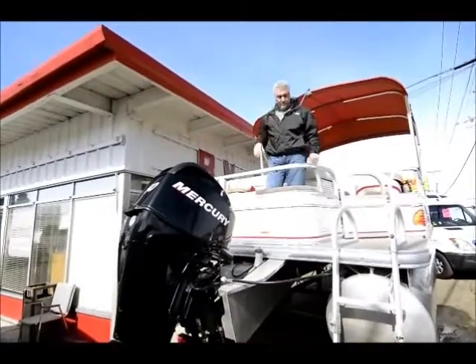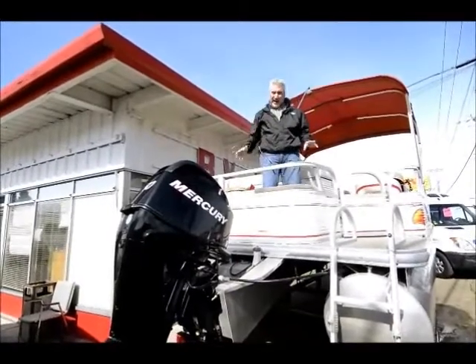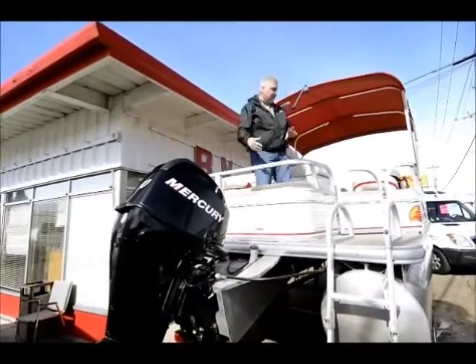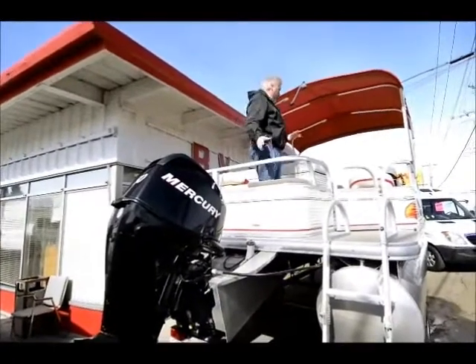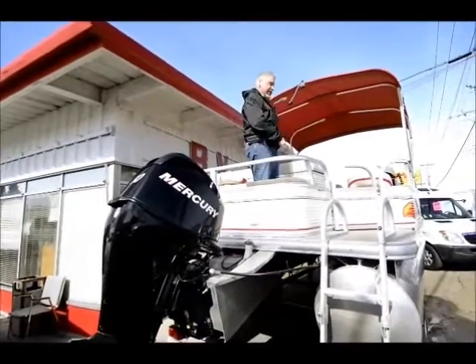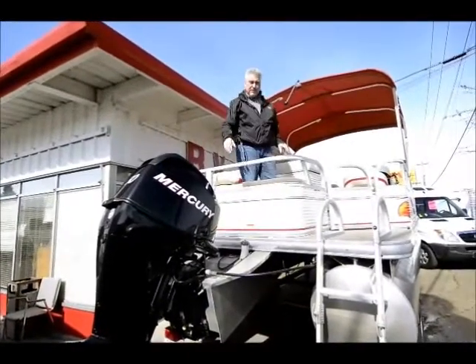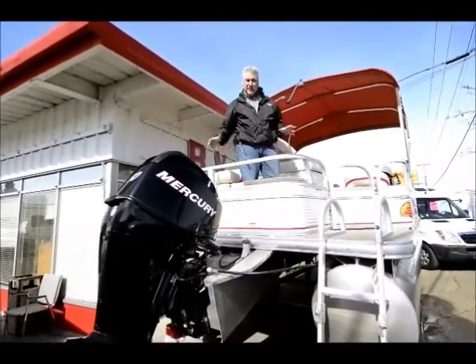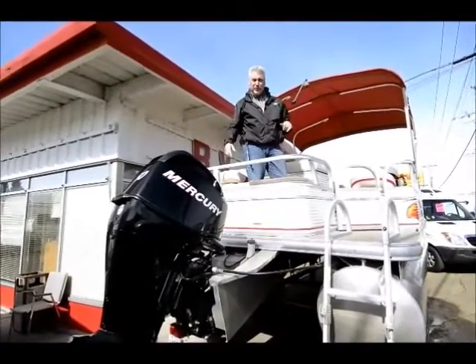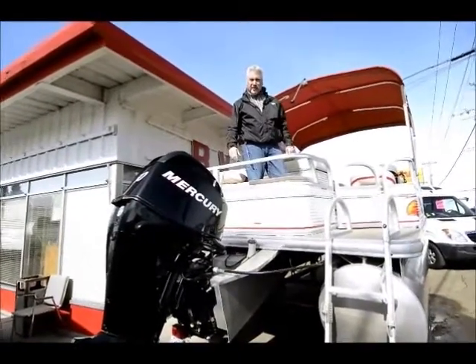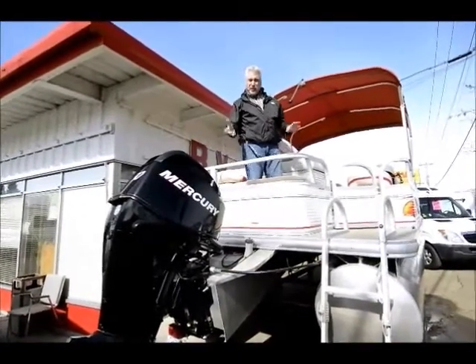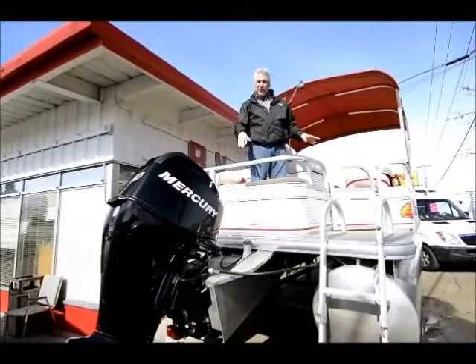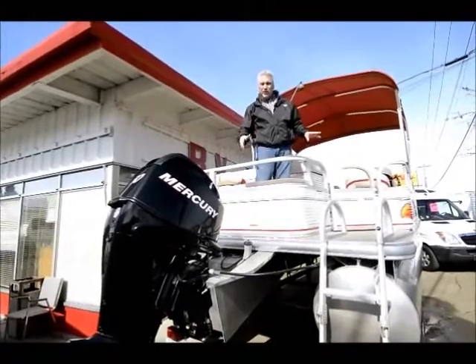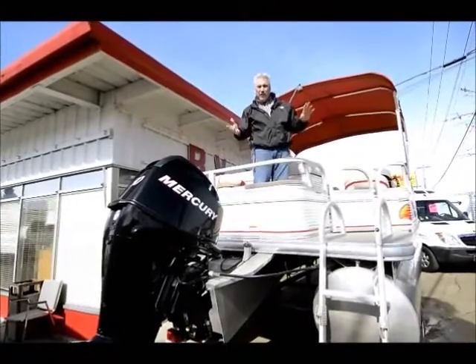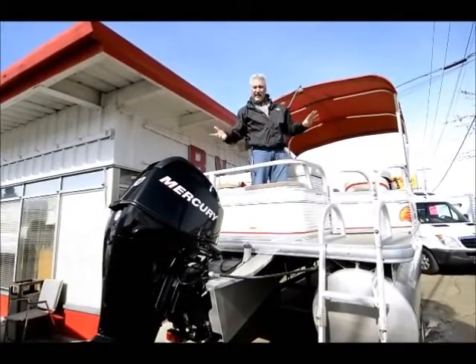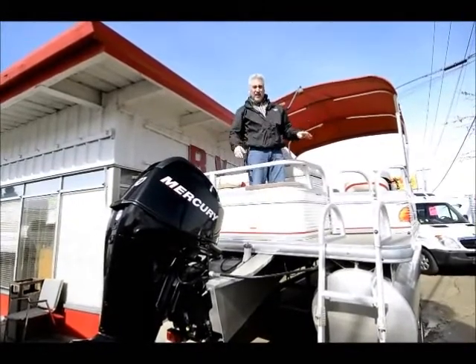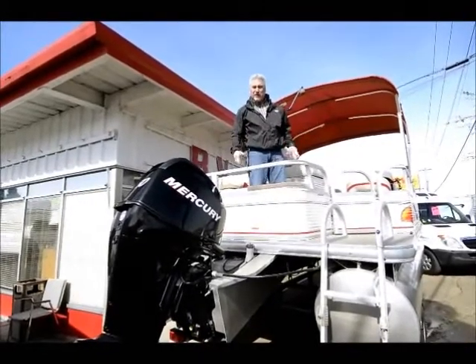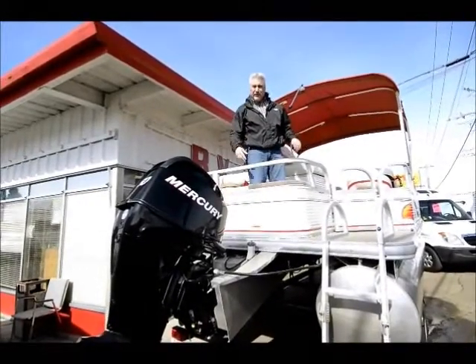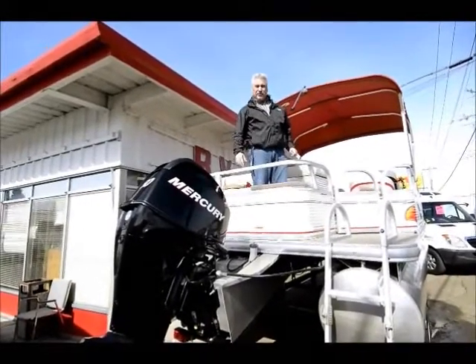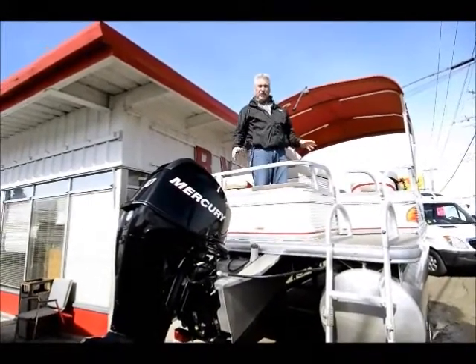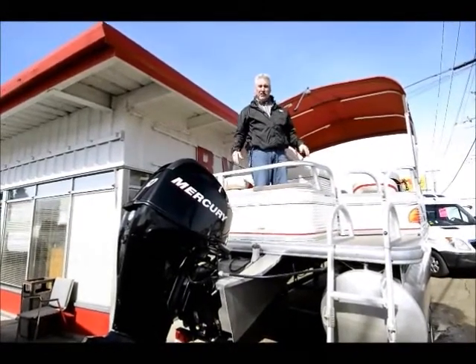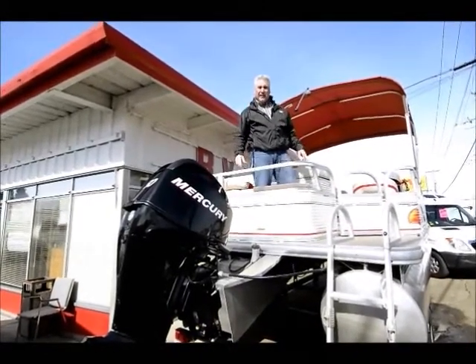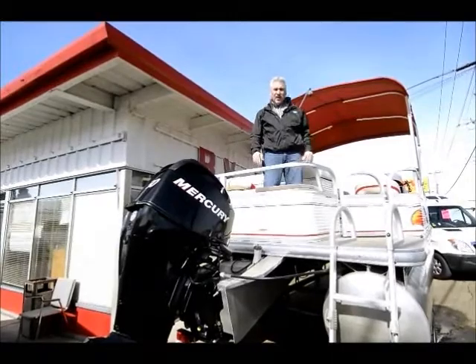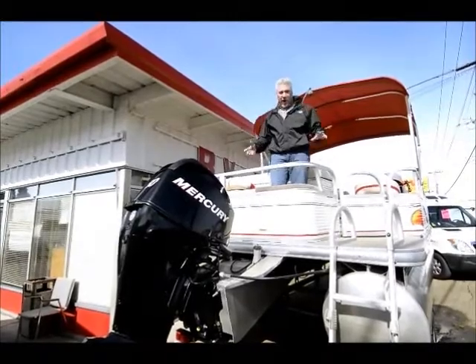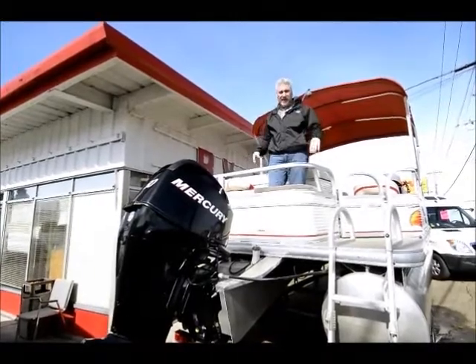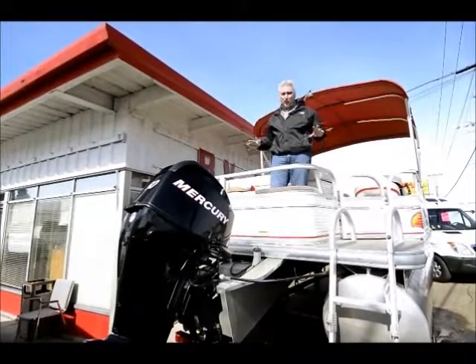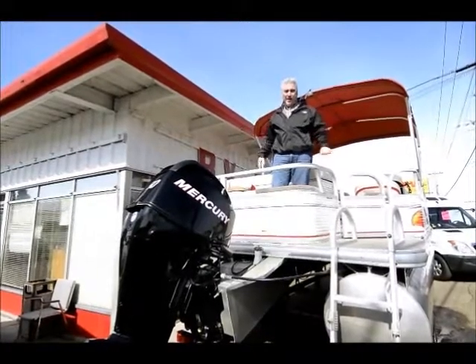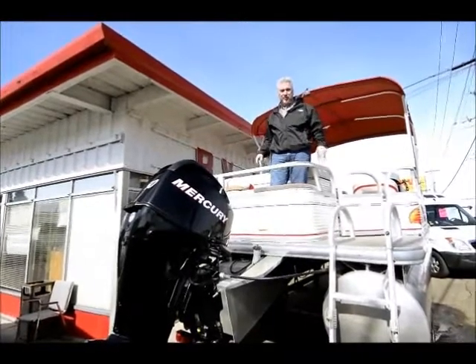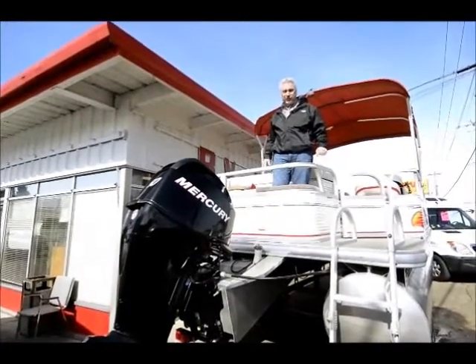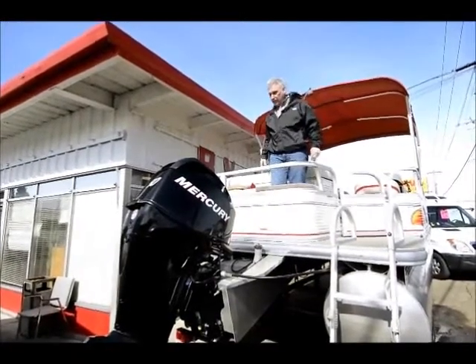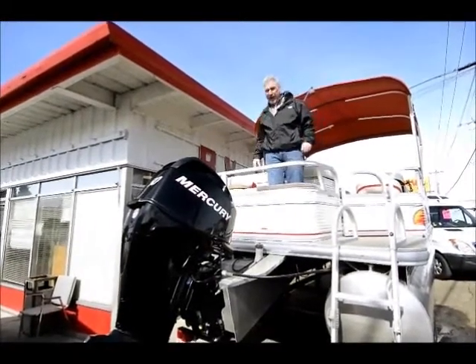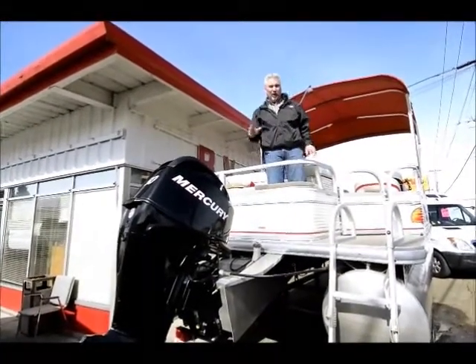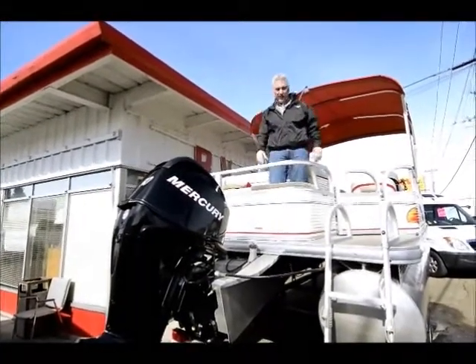What's nice about this is how many people you can put on top of this unit. You can fish off this — you can probably get a dozen people on this thing fishing all at one time. What an awesome day to have your whole family up here fishing. It's great, it's a lot of fun.